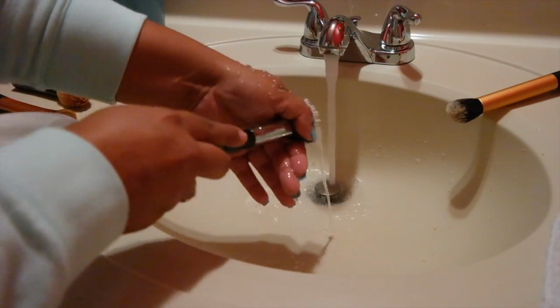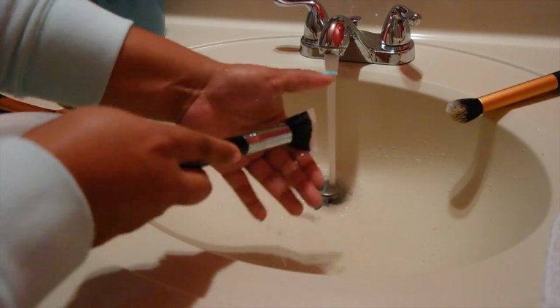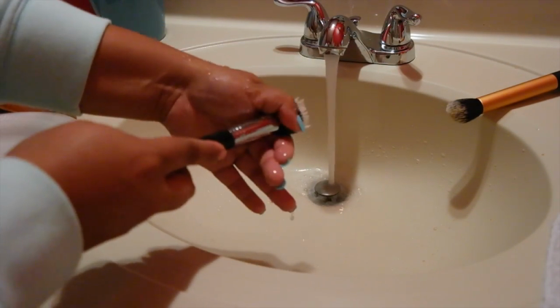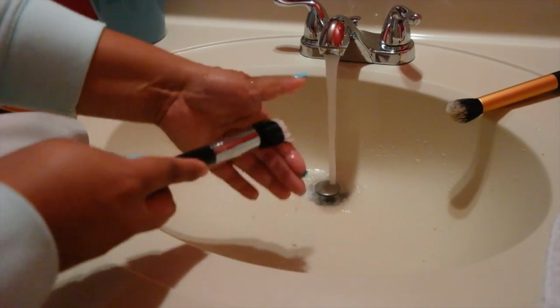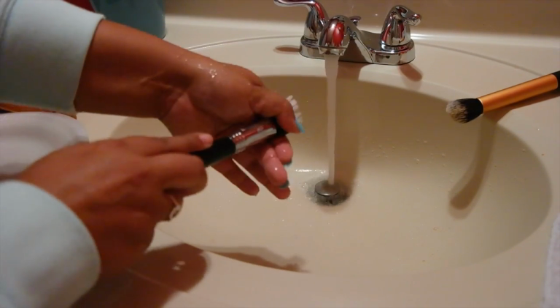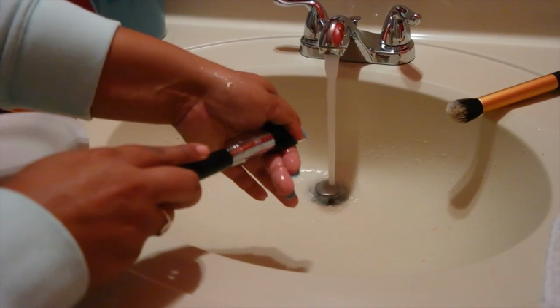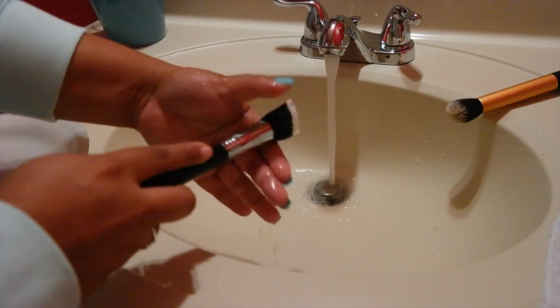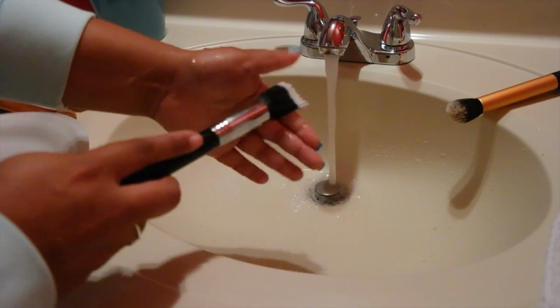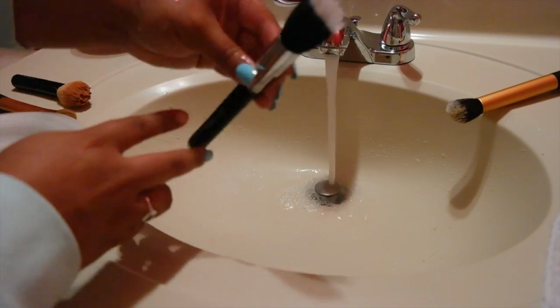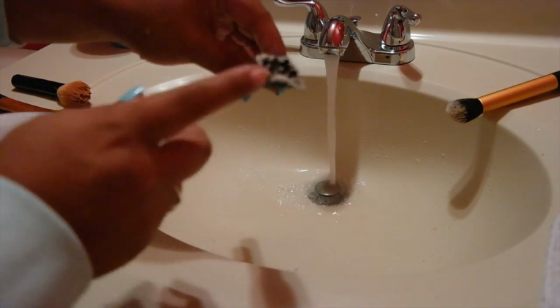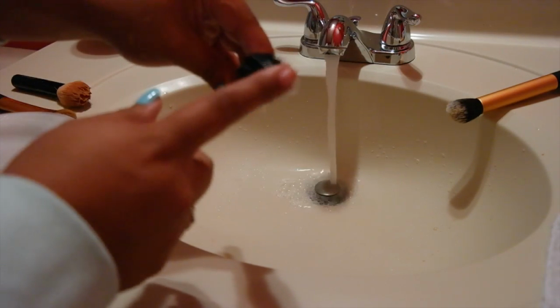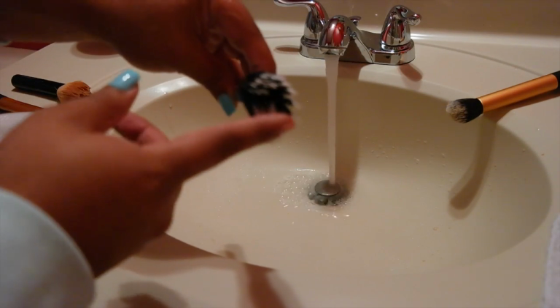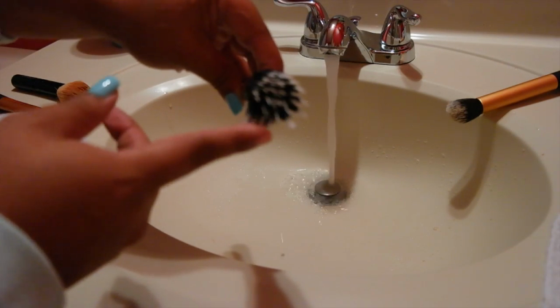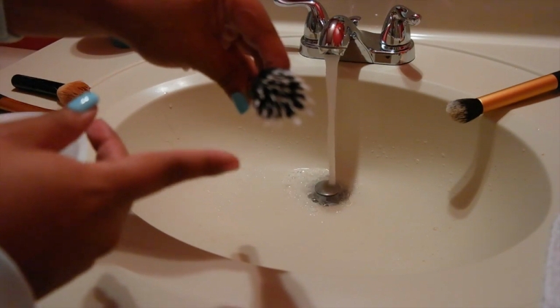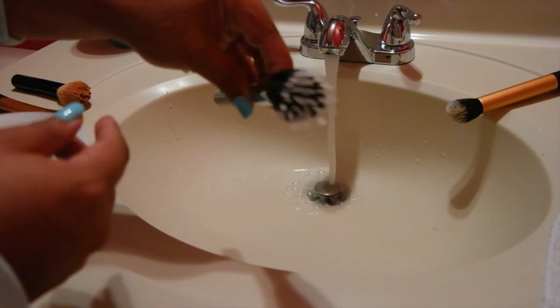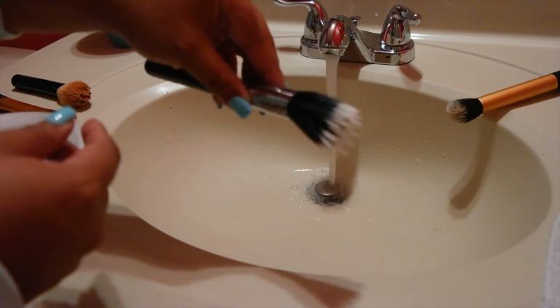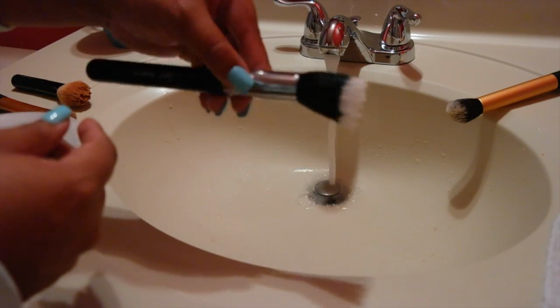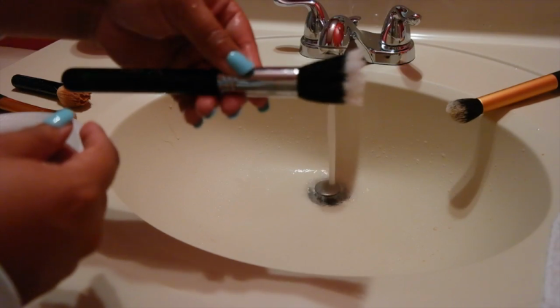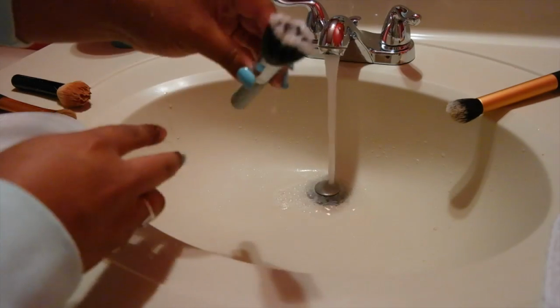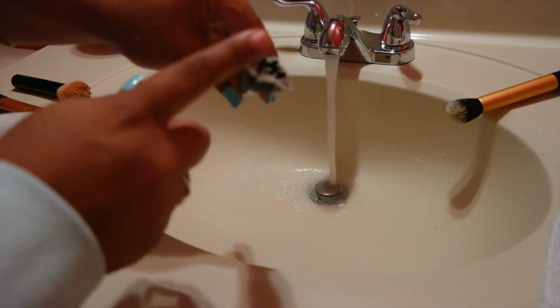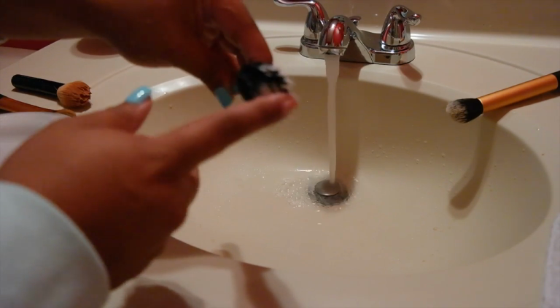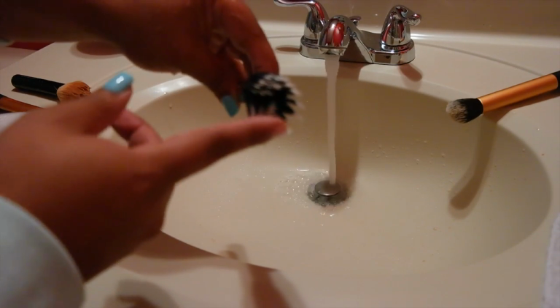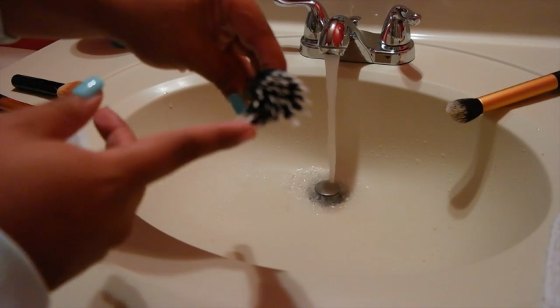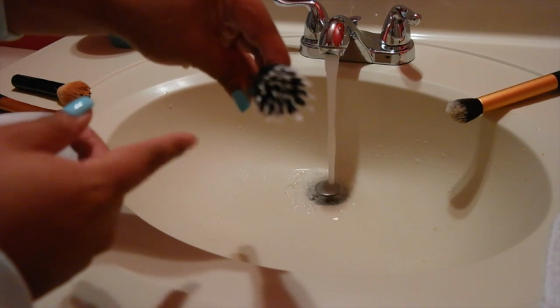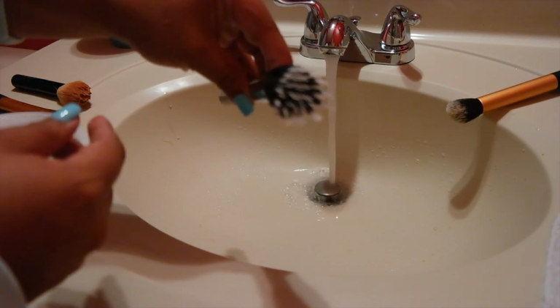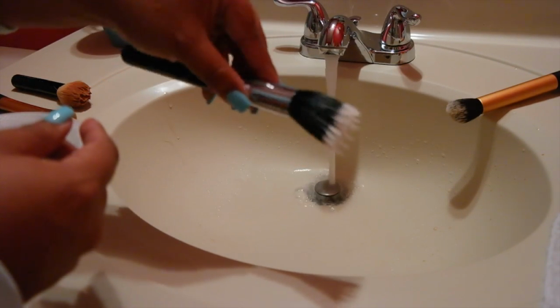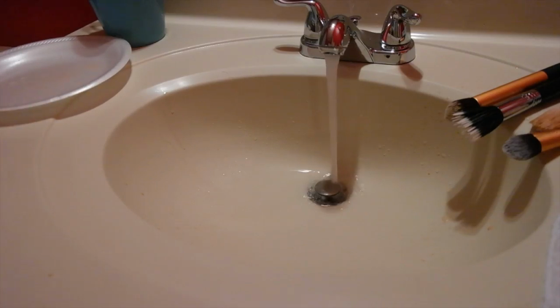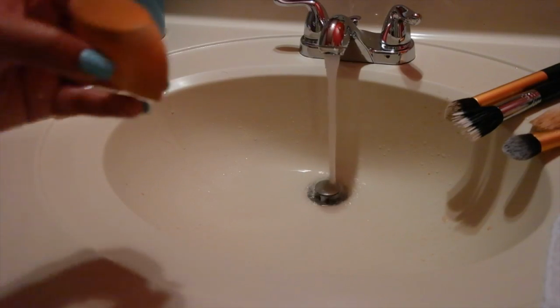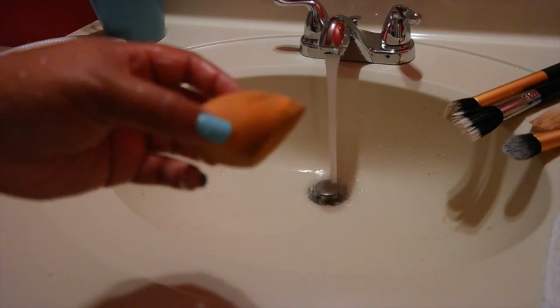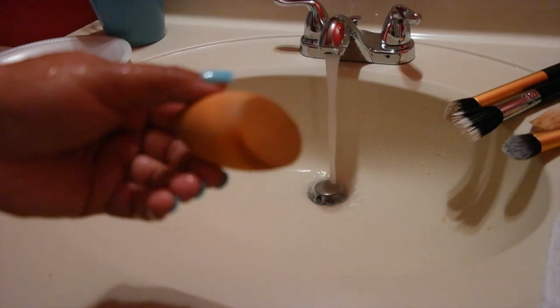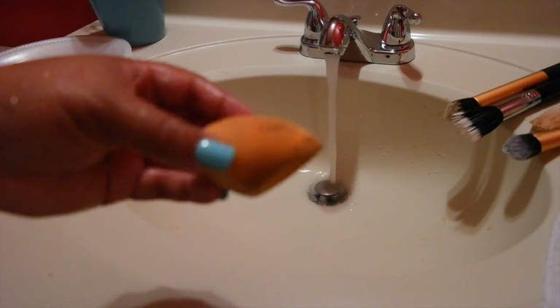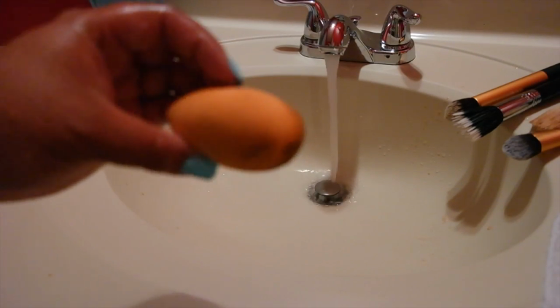As you can see, this one is nice and sharp and white and clean. You just want to separate the bristles and make sure the brush is formed back to its normal shape, then put it aside. I've done all the other brushes — now I'm going to do the beauty blender.